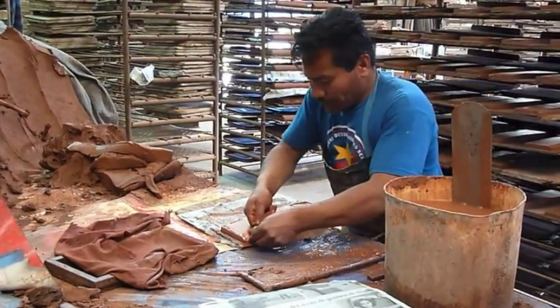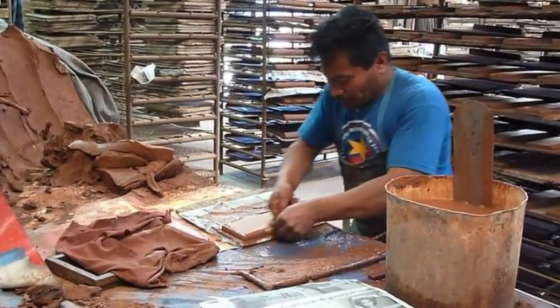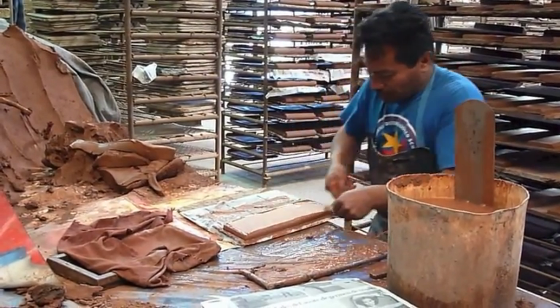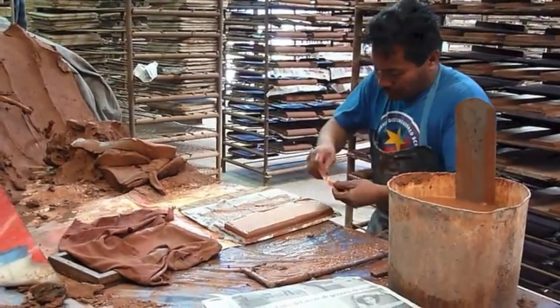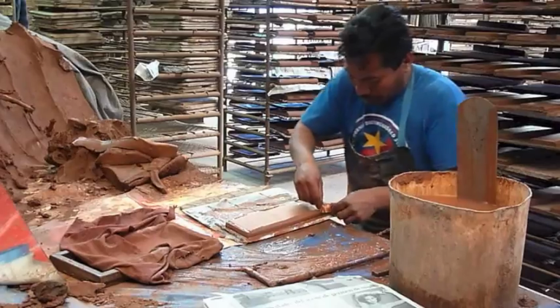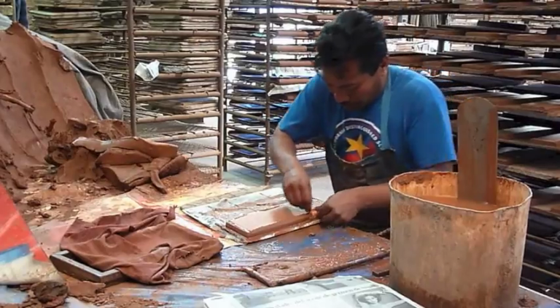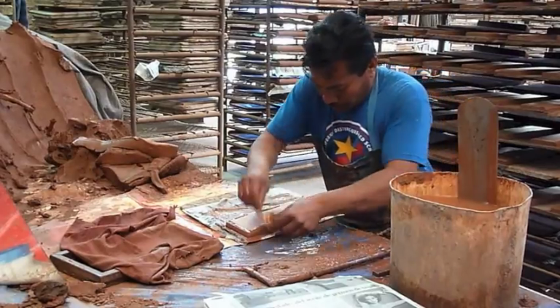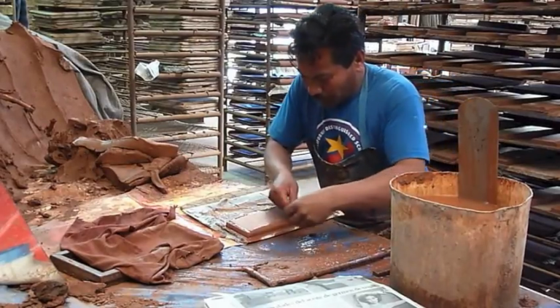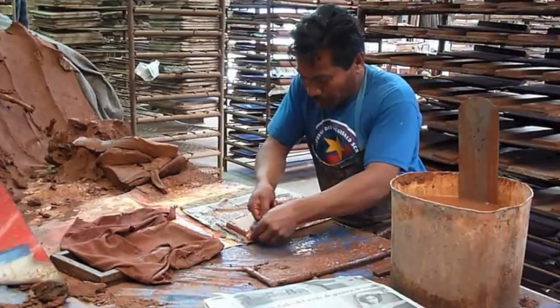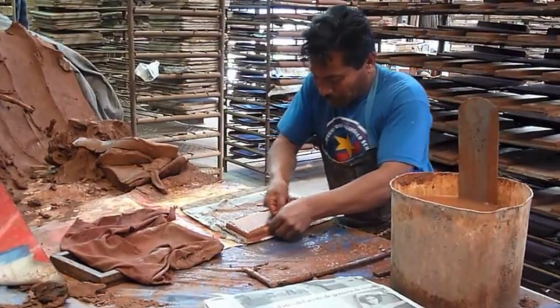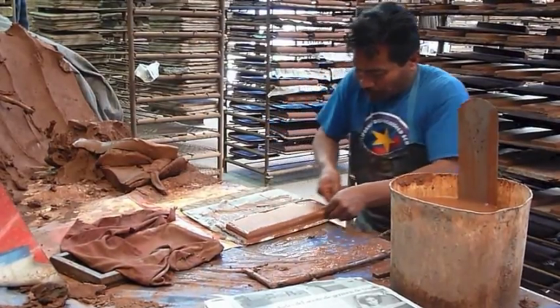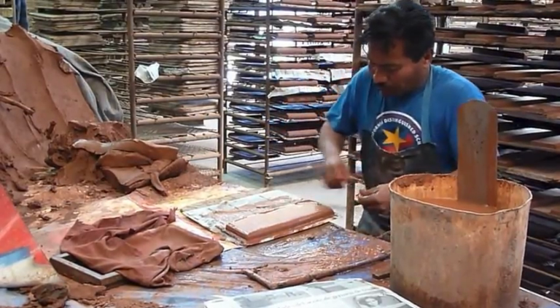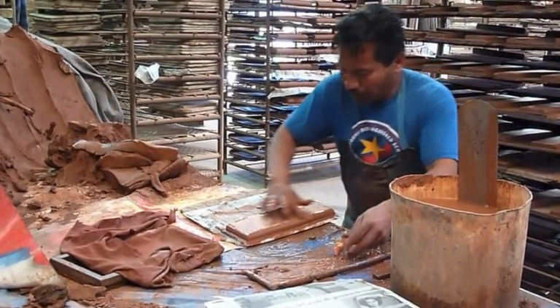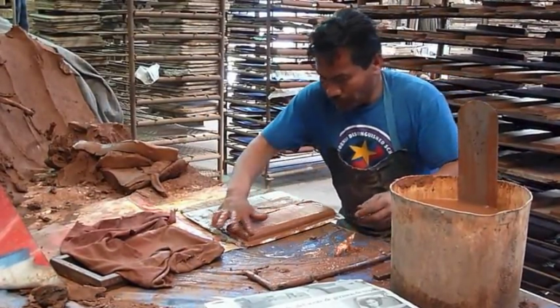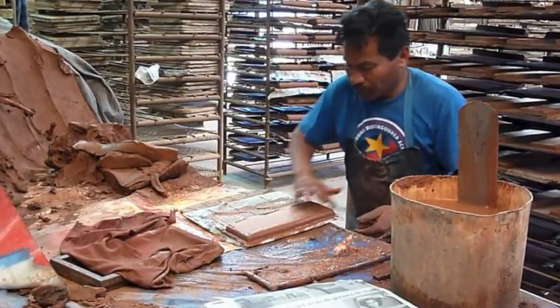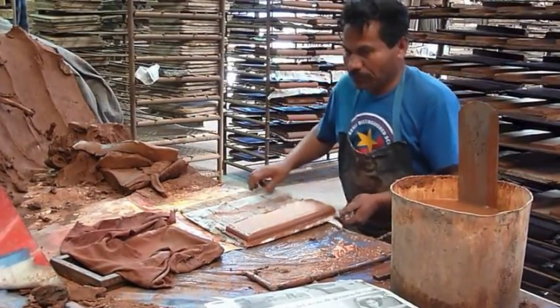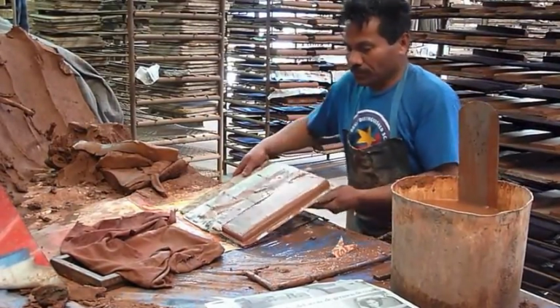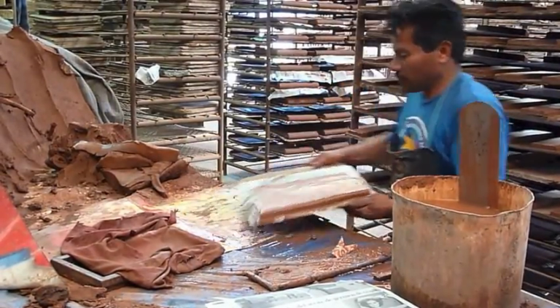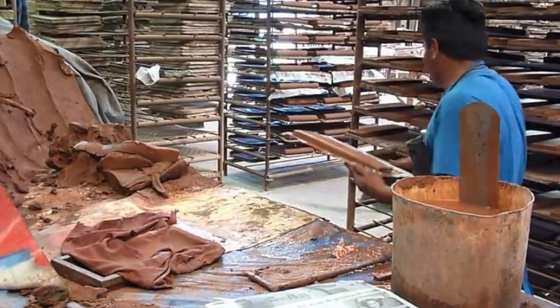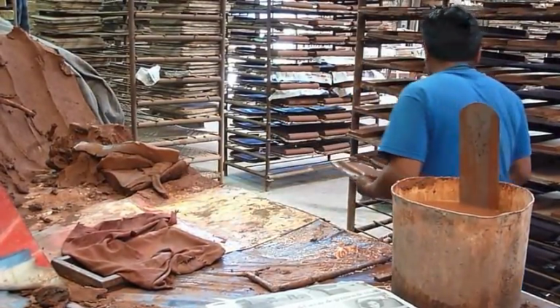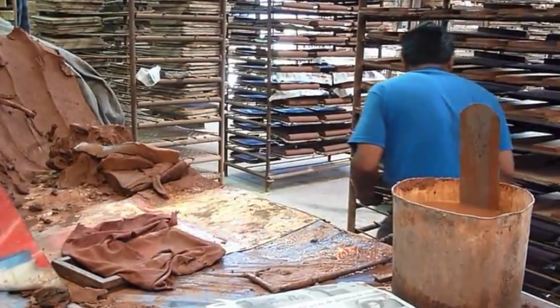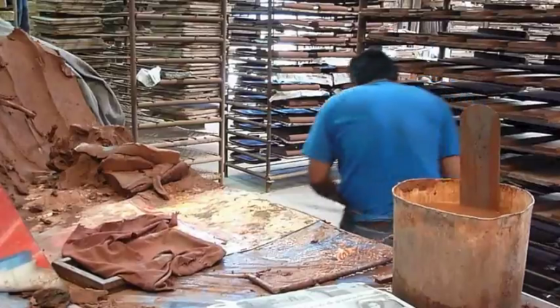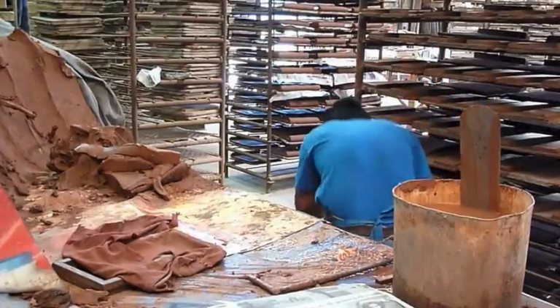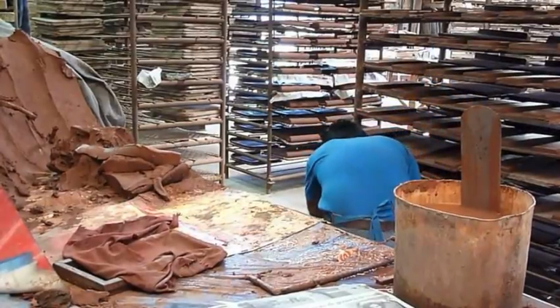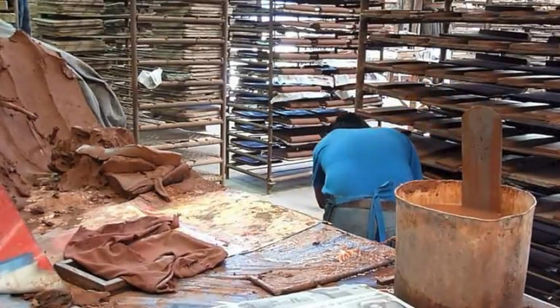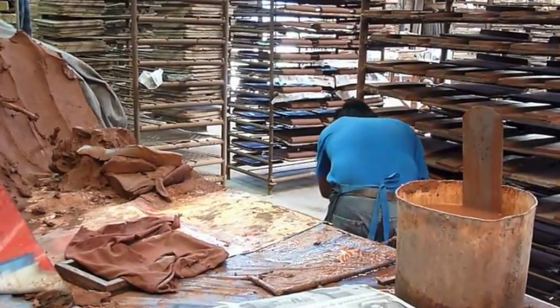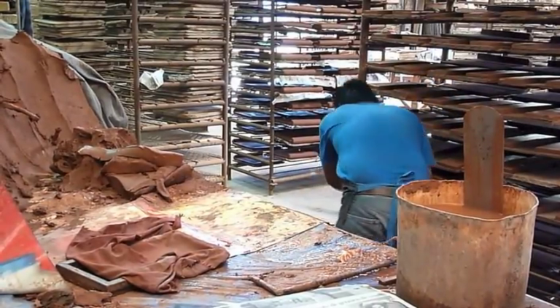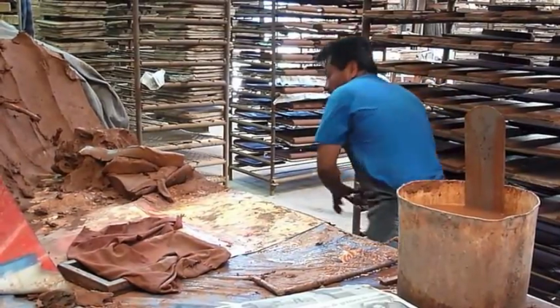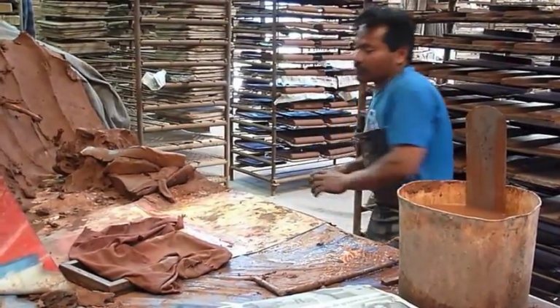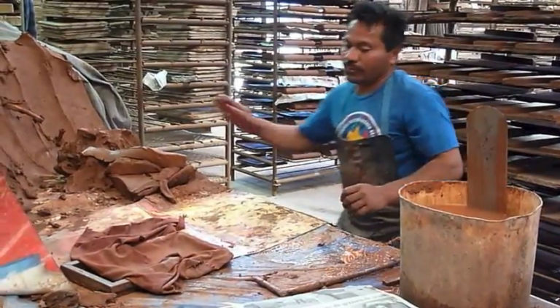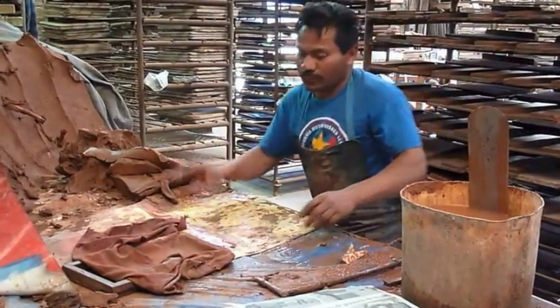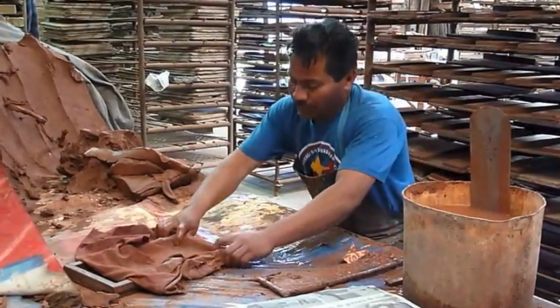Where does the clay come from? It's raw of the earth. Yes. It's raw from Mexicali, toward San Felipe. Wow. It's raw from the ventariot.